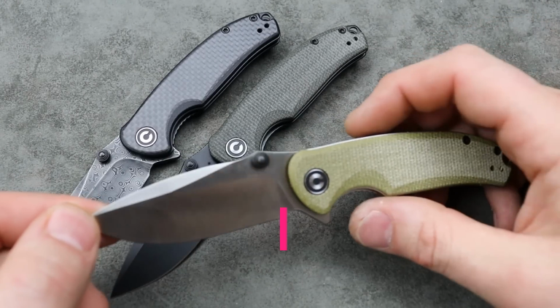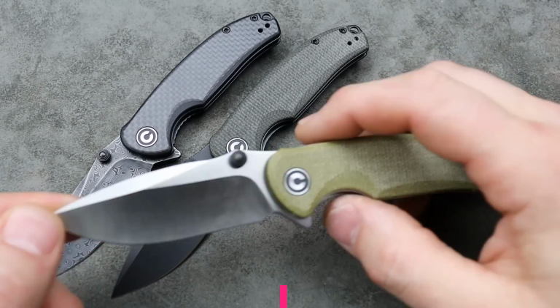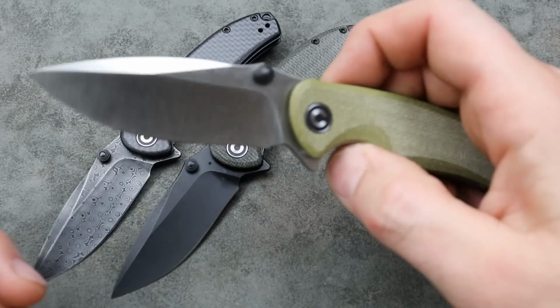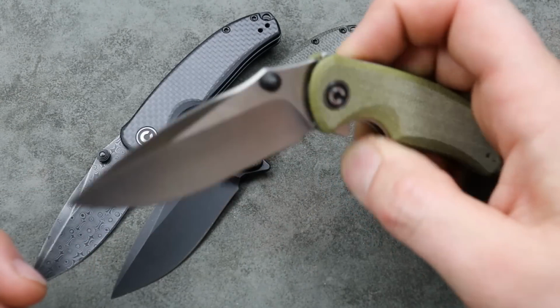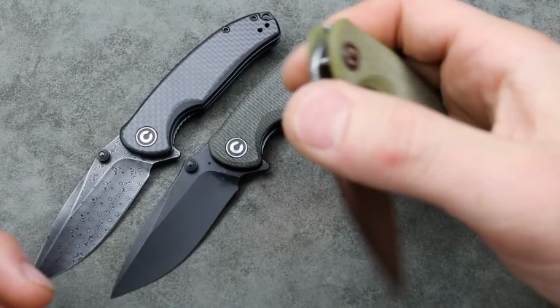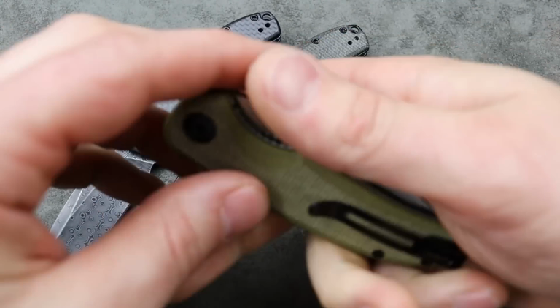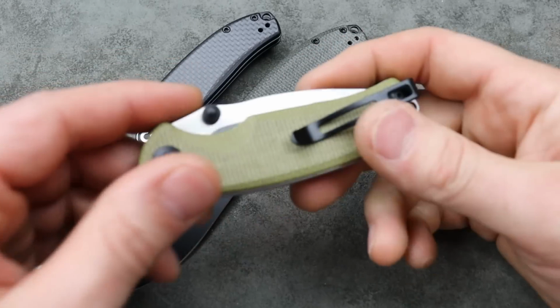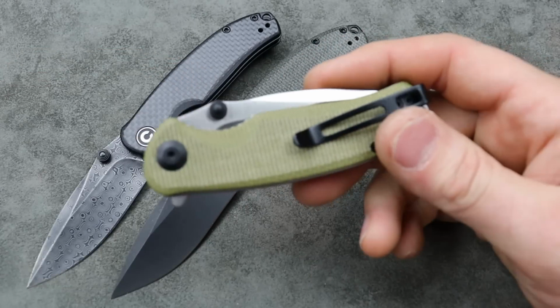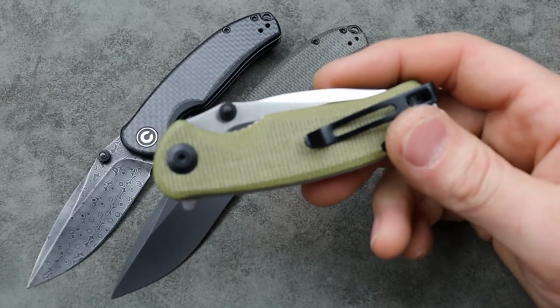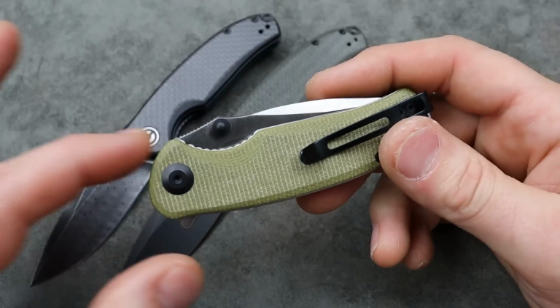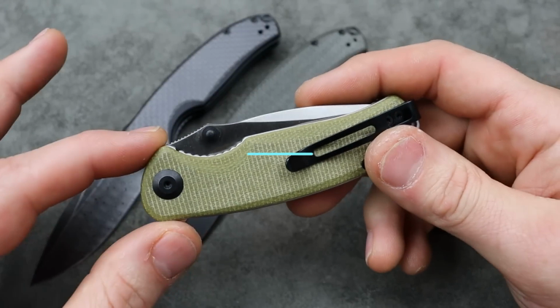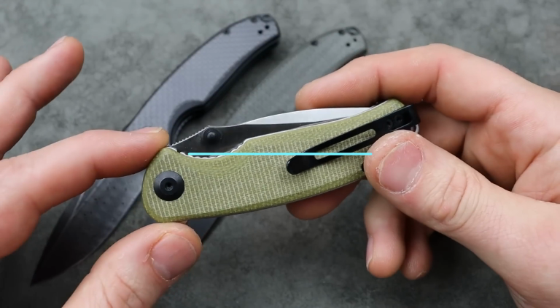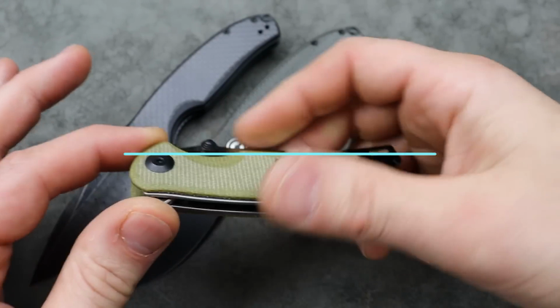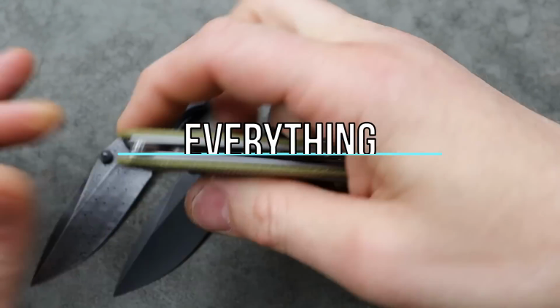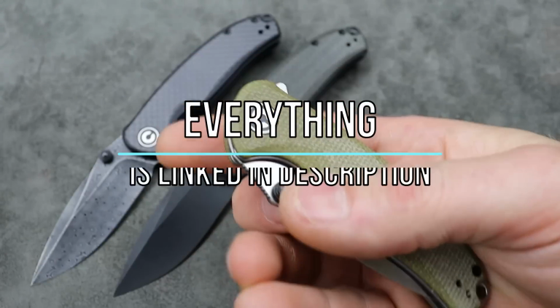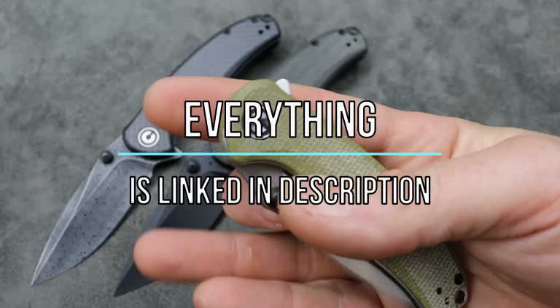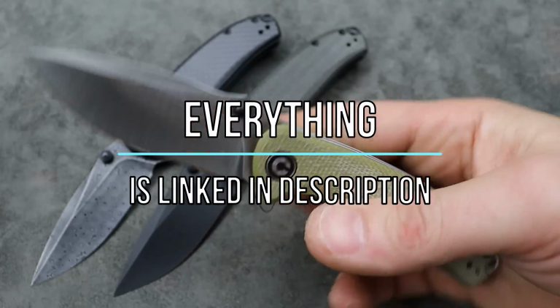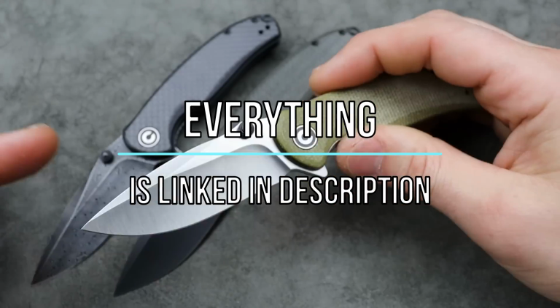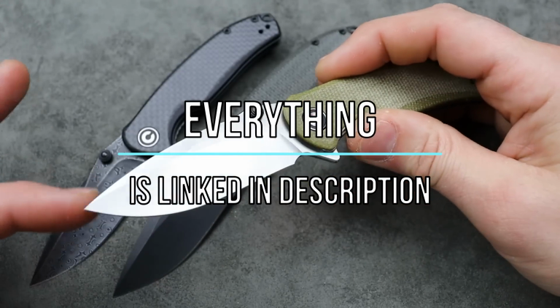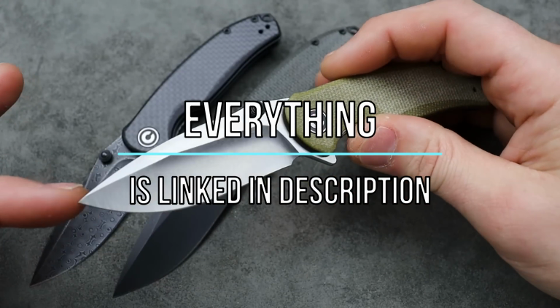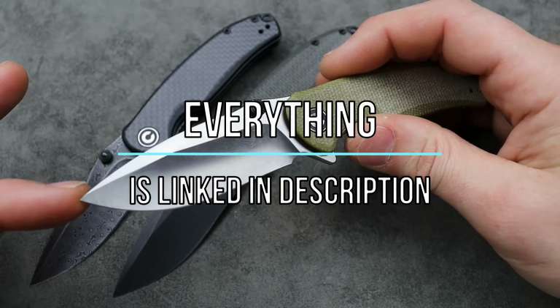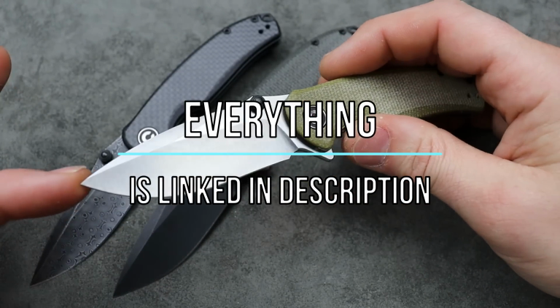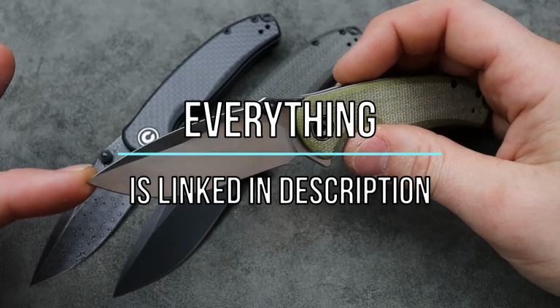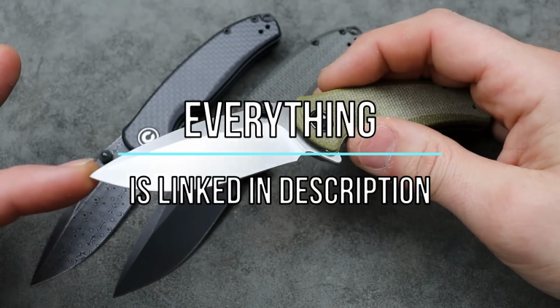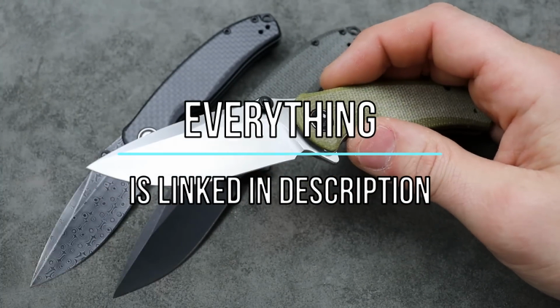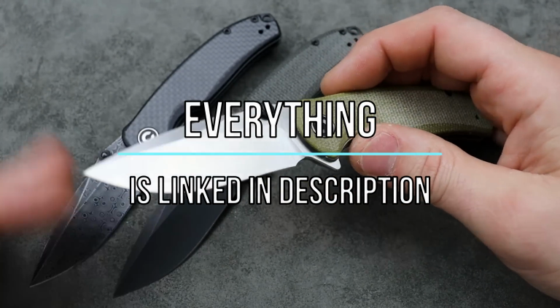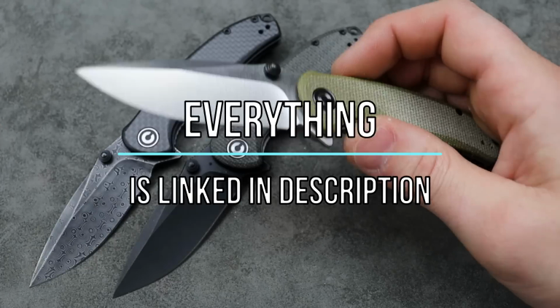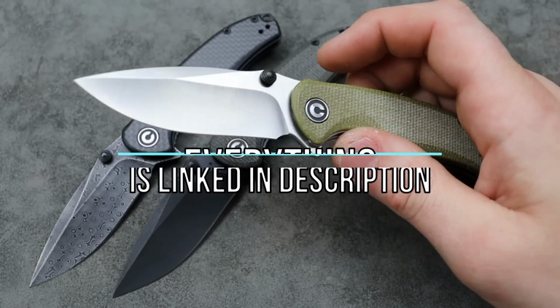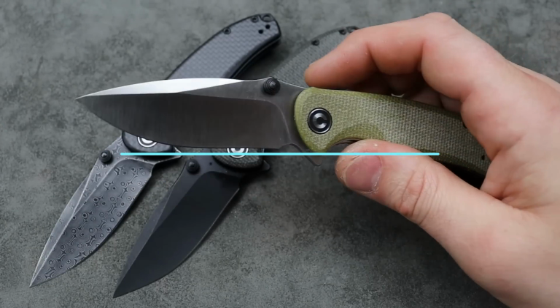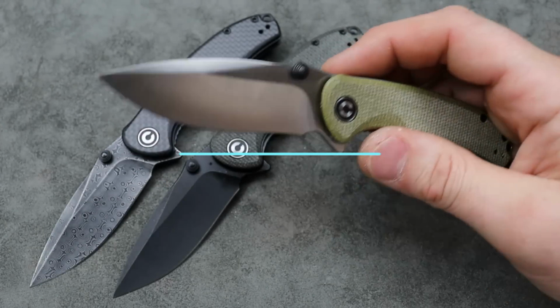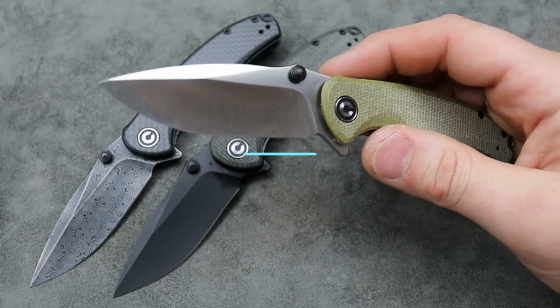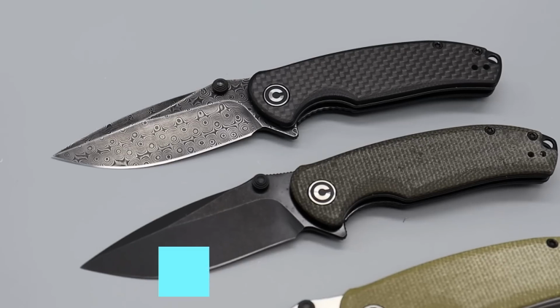Knives that are best for gifts if you're wanting to get somebody a pocket knife as a gift. Starting the list off, we have the Civivi Pintail — one of my most, if not my most, recommended gift knife.